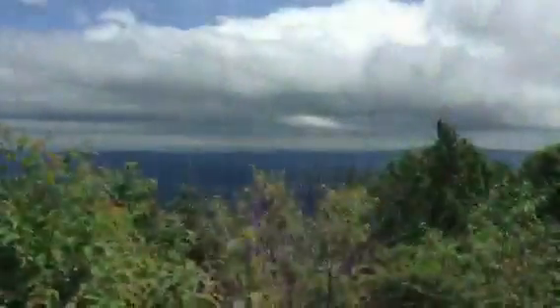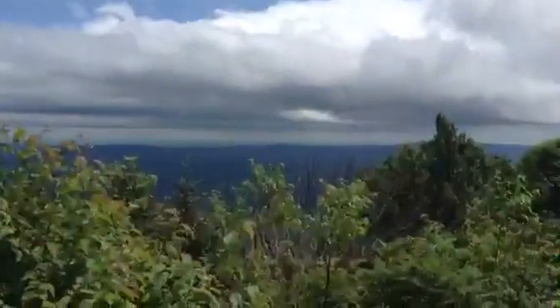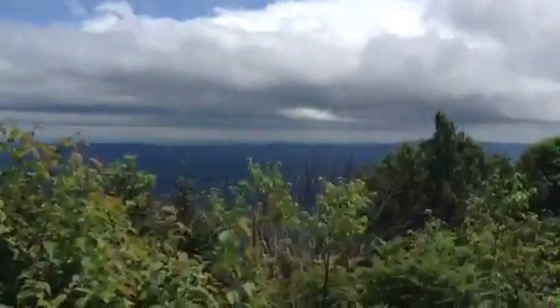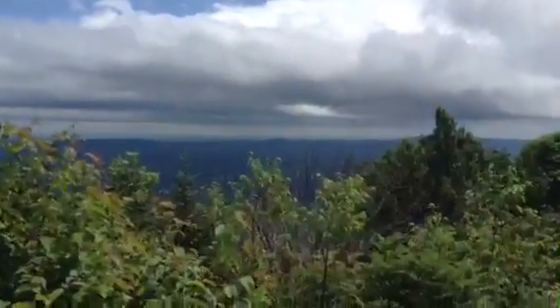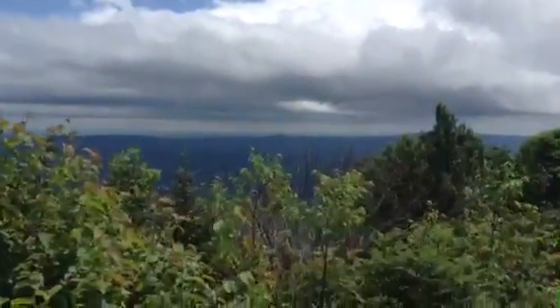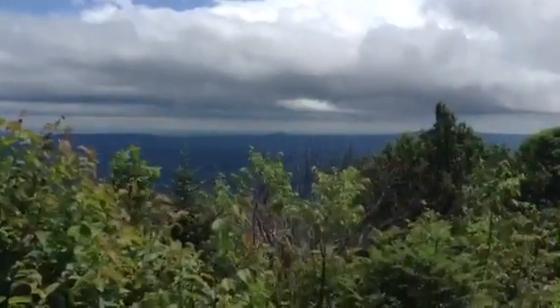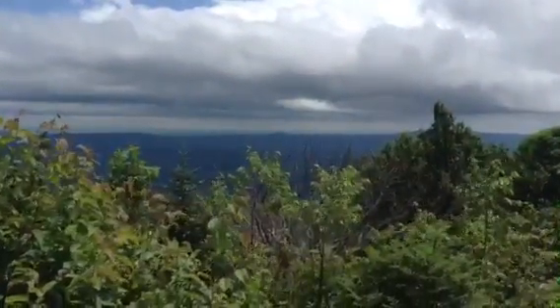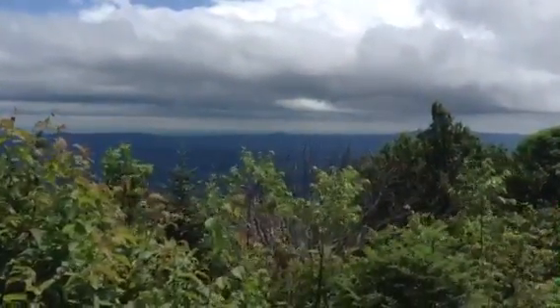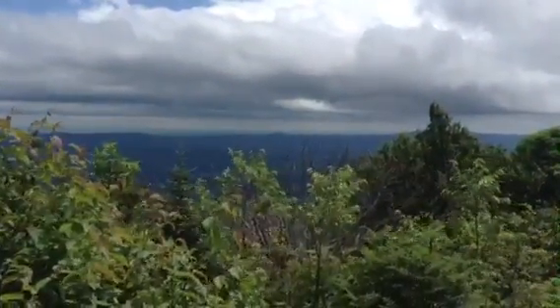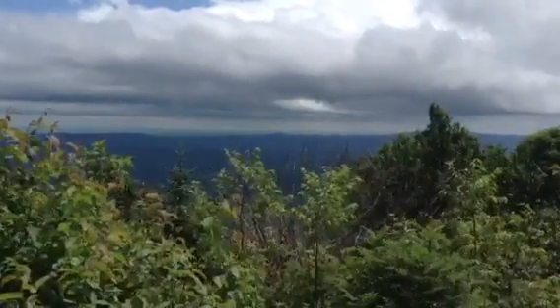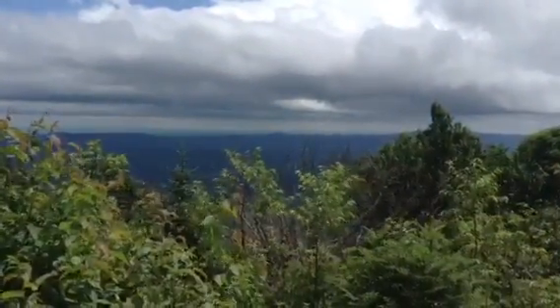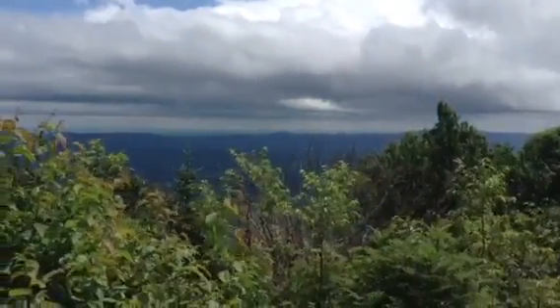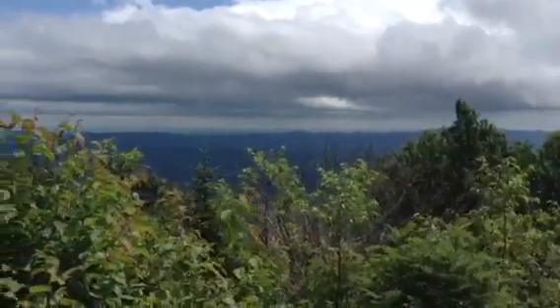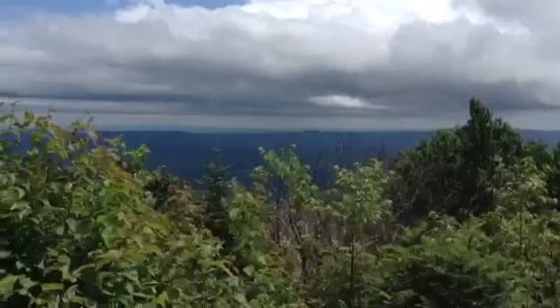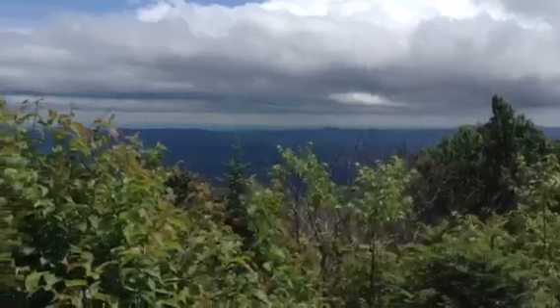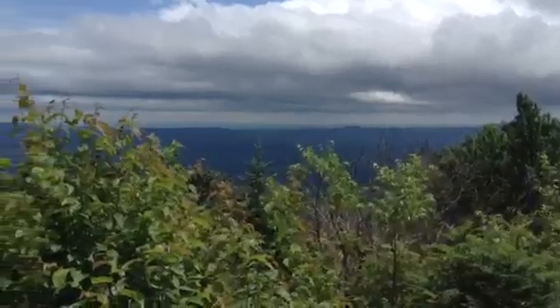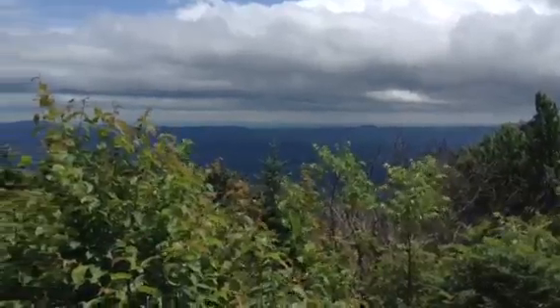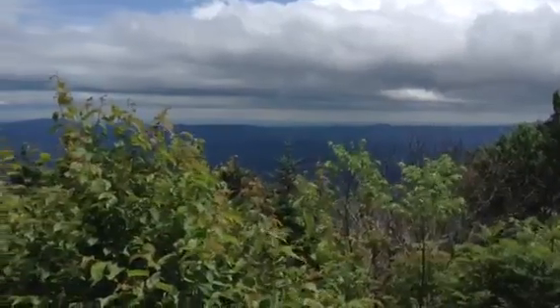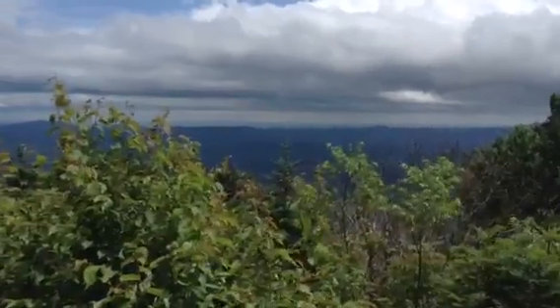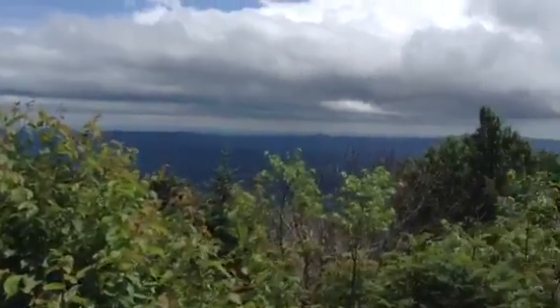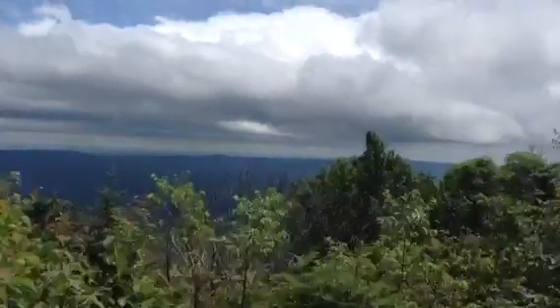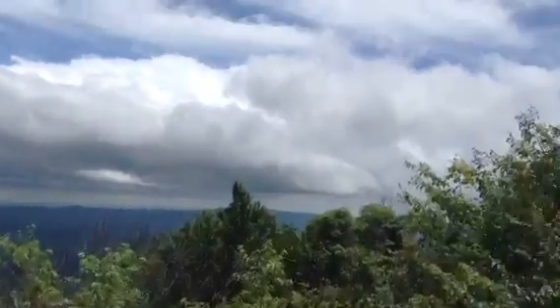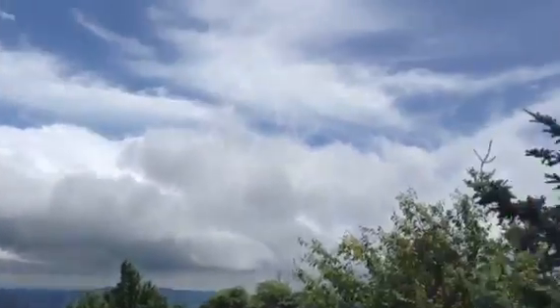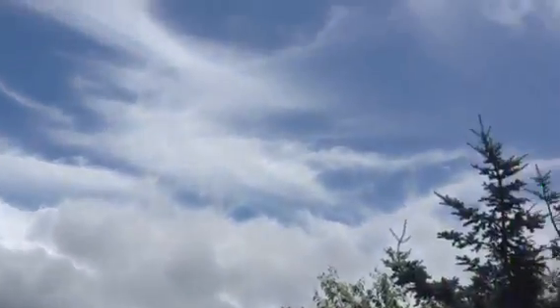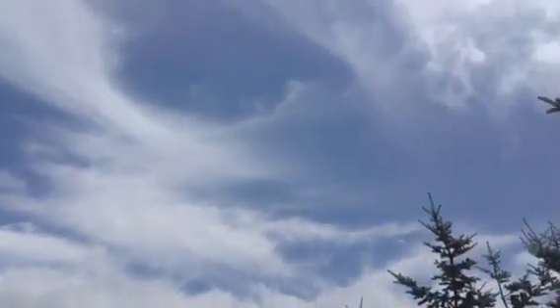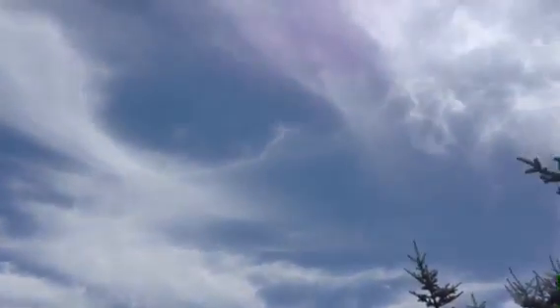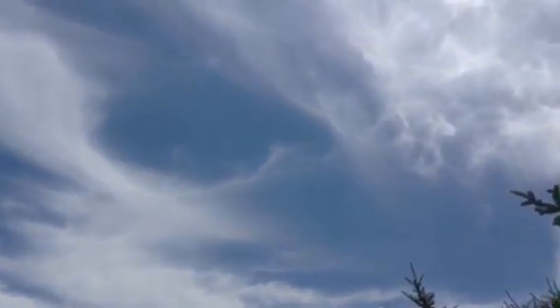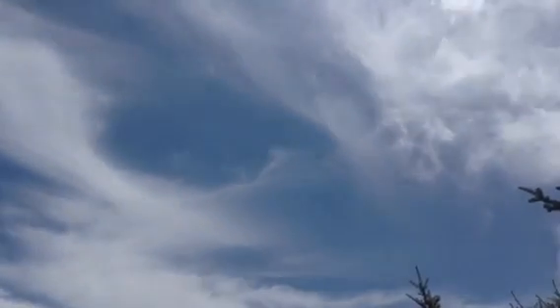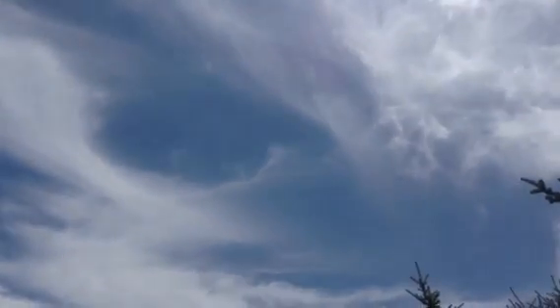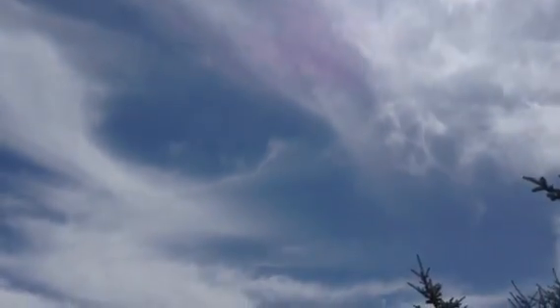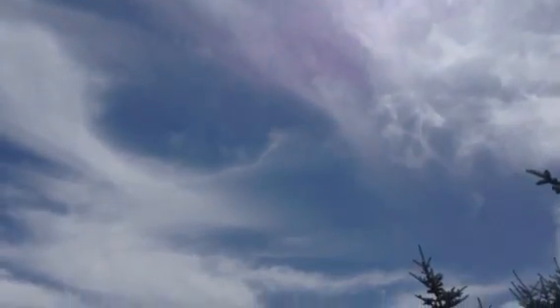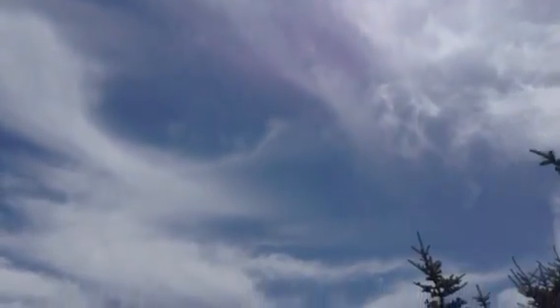We stopped for lunch on top of Stiles Mountain, enjoying this view. The sun's burning through the clouds finally.